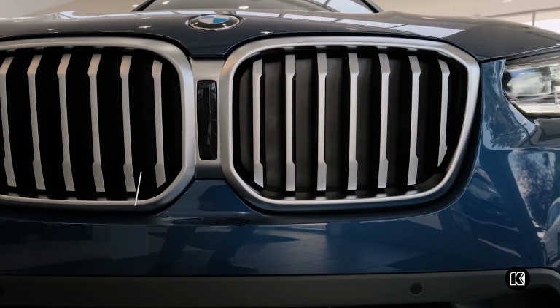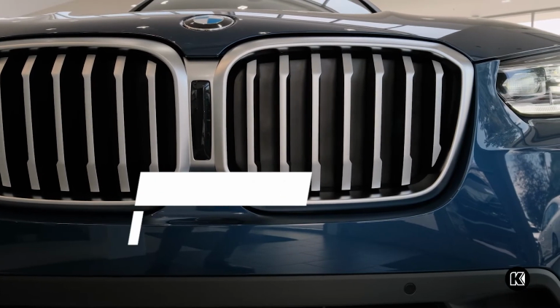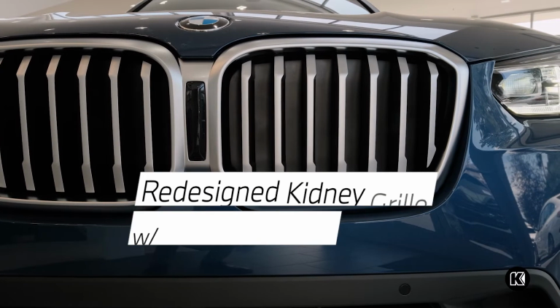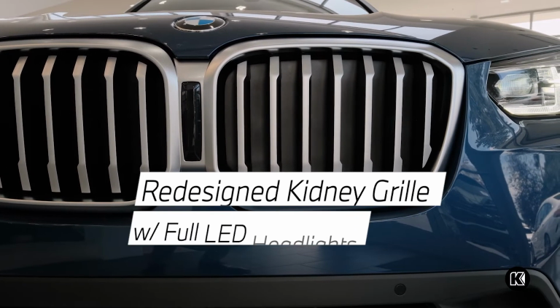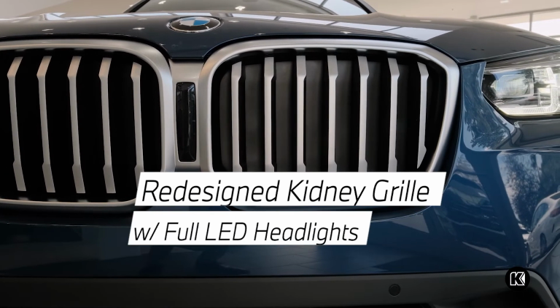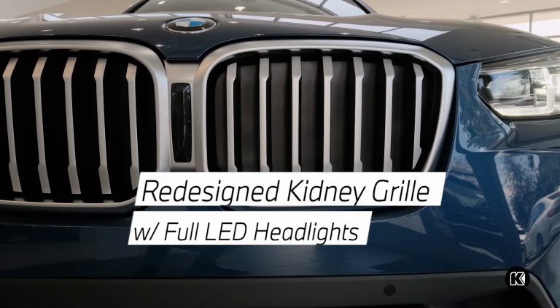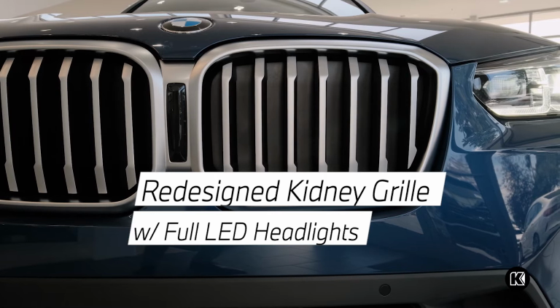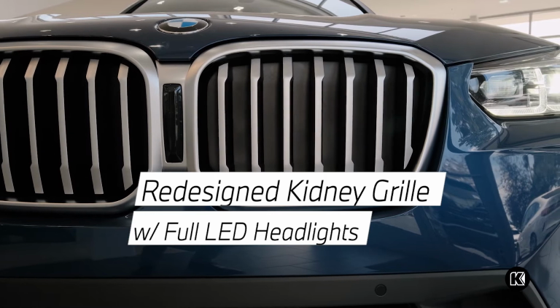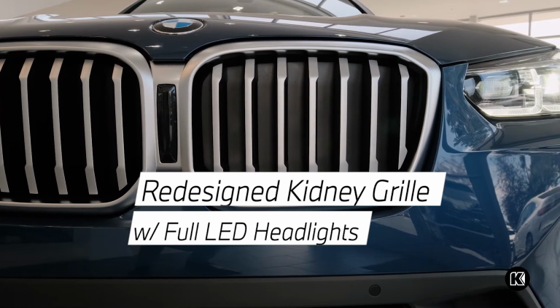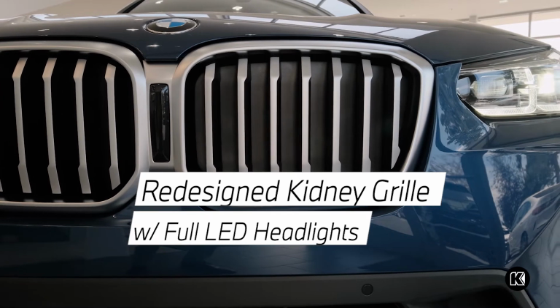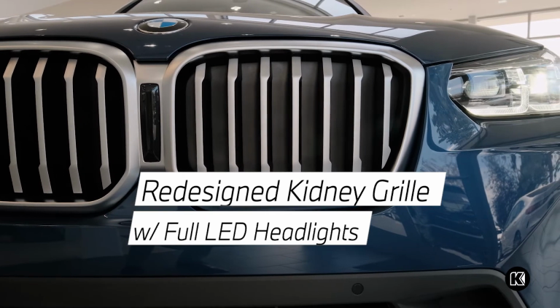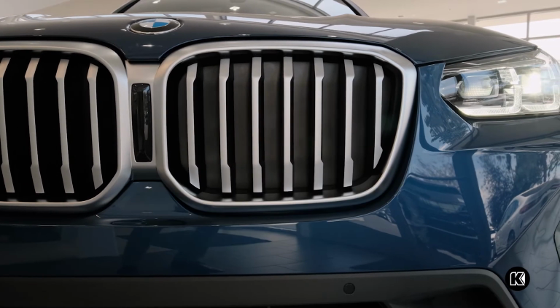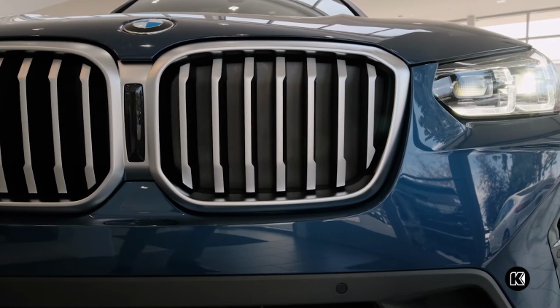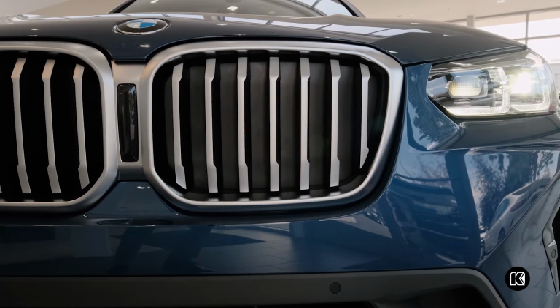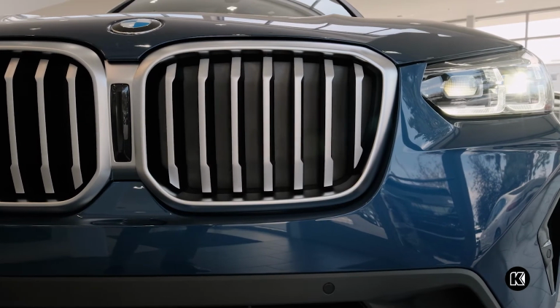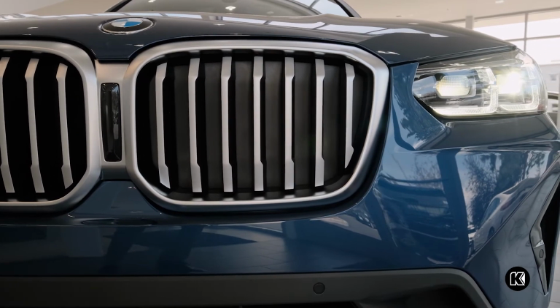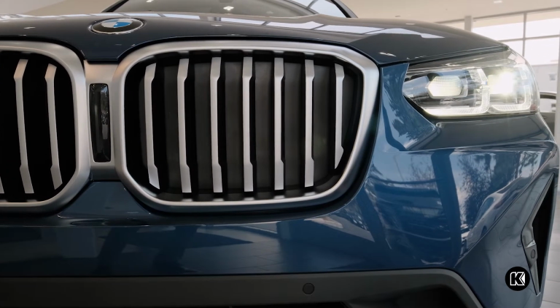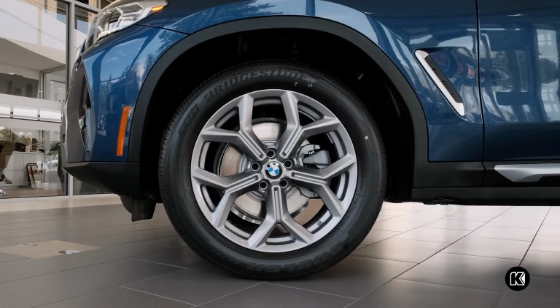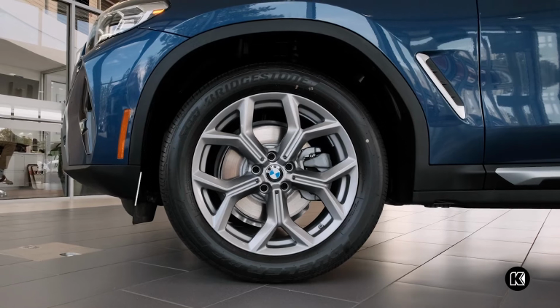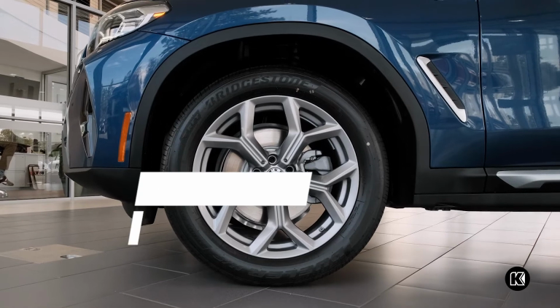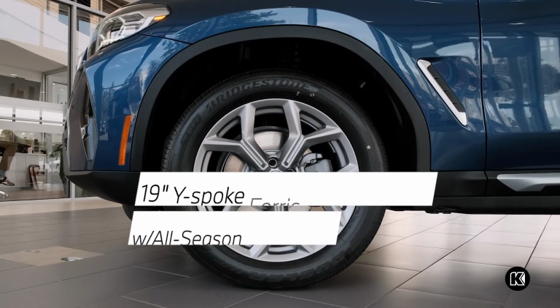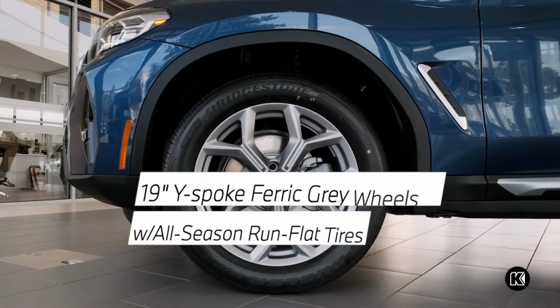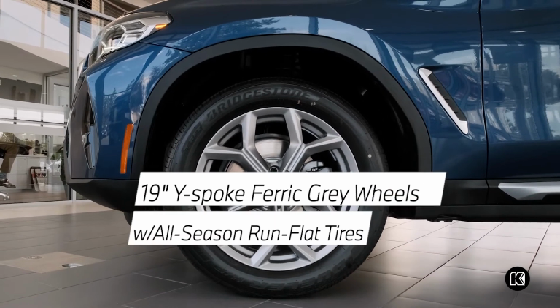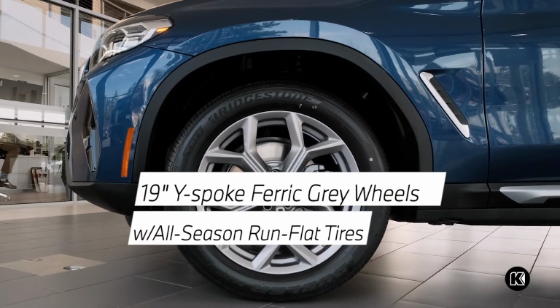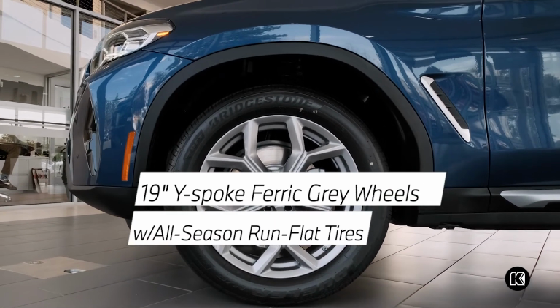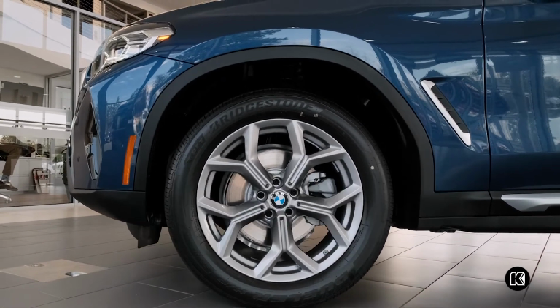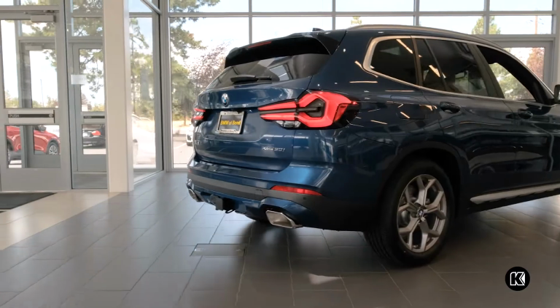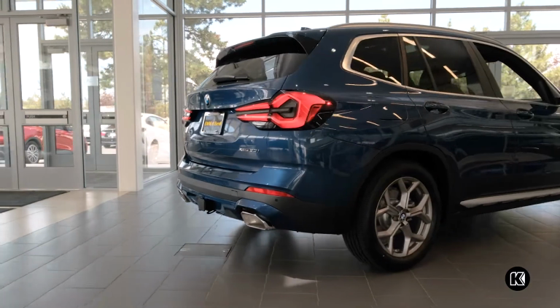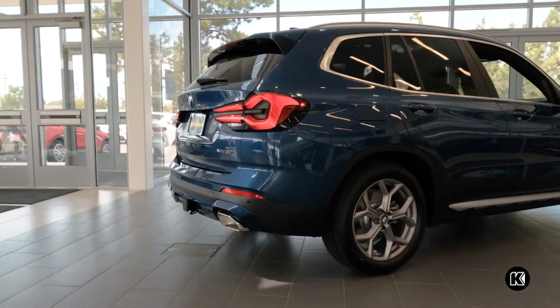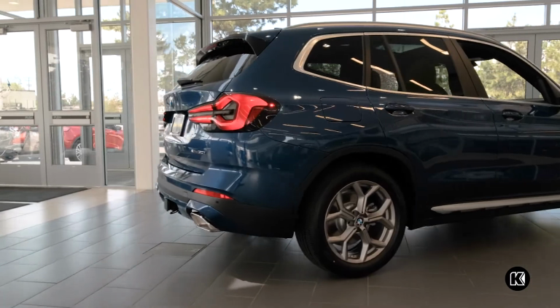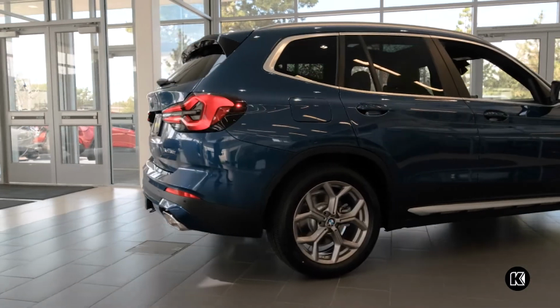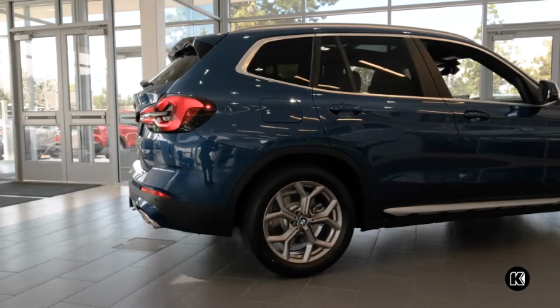Featuring slim, full LED headlights and a redesigned front grille, the BMW X3 commands attention upon arrival. The stylish gray 19-inch wheels with double-spoke construction create a modern look while improving handling and performance.